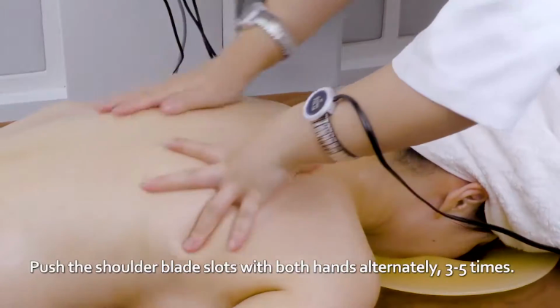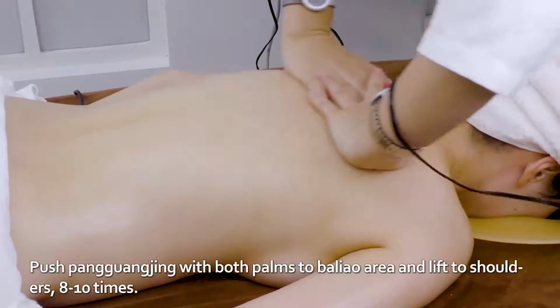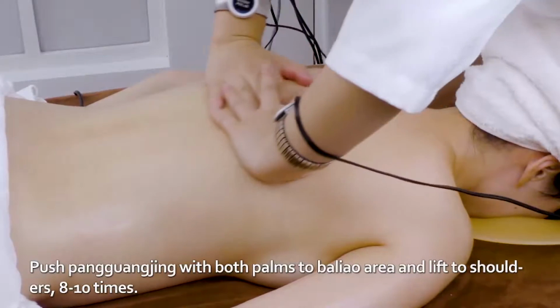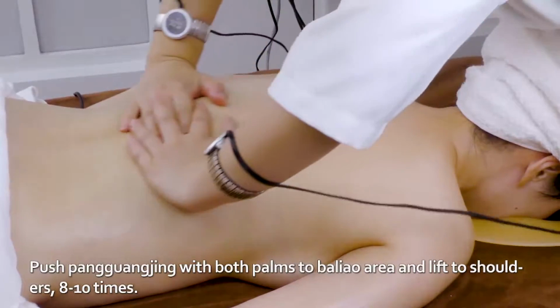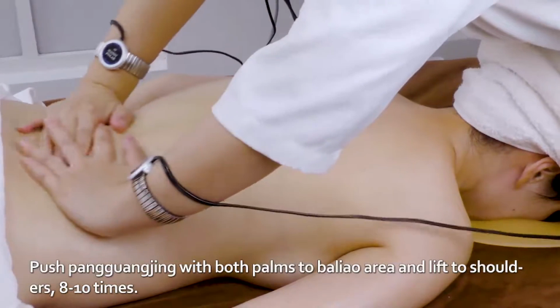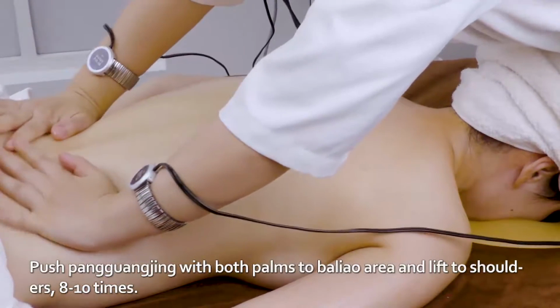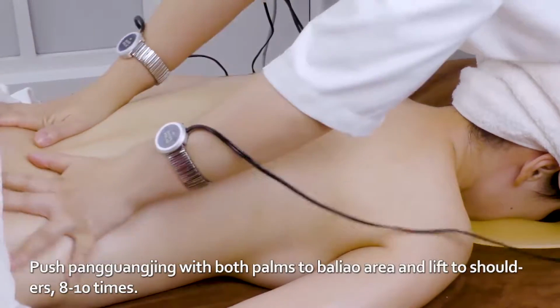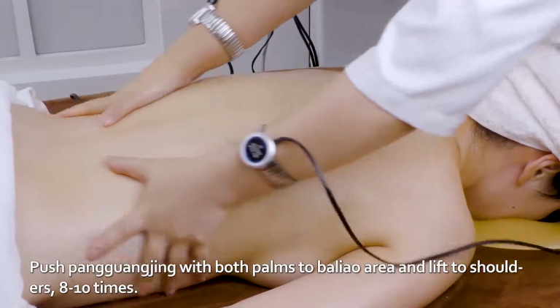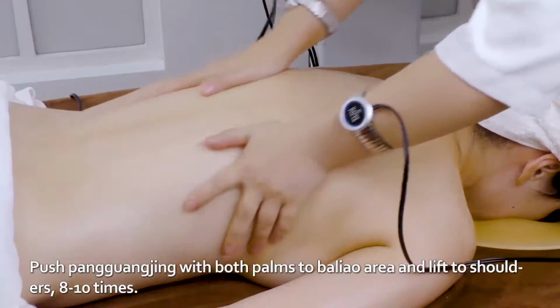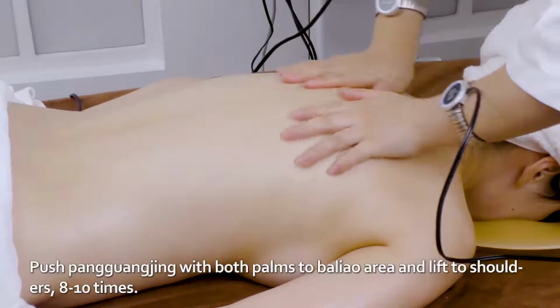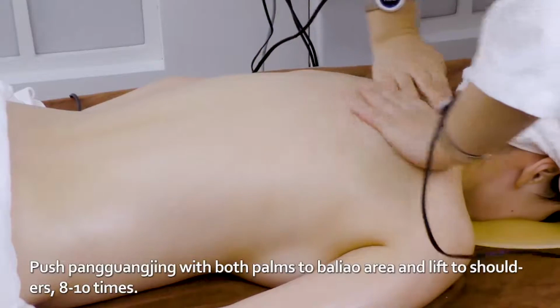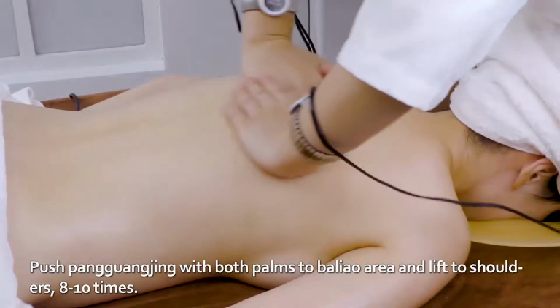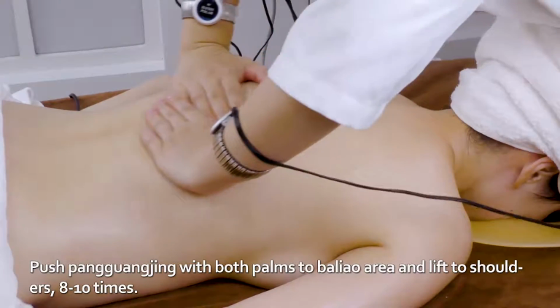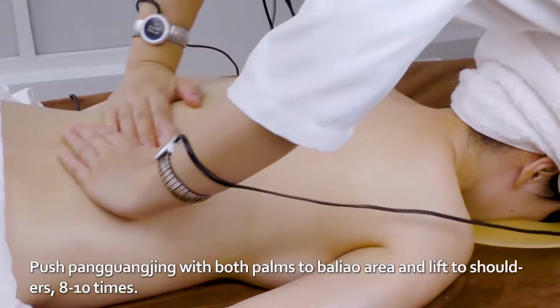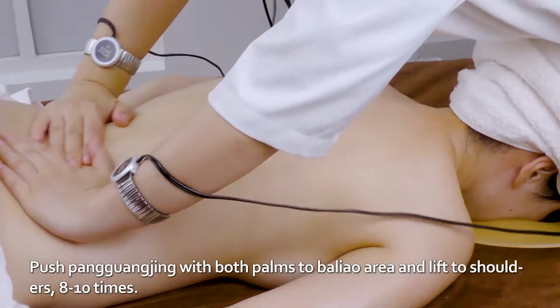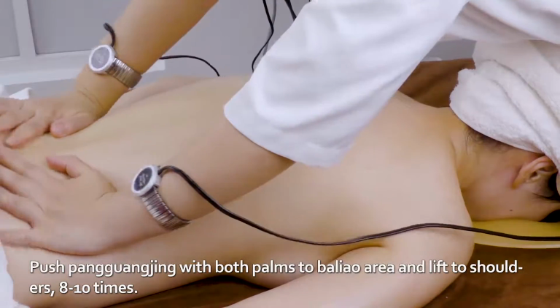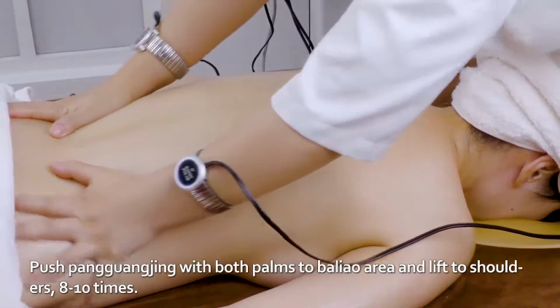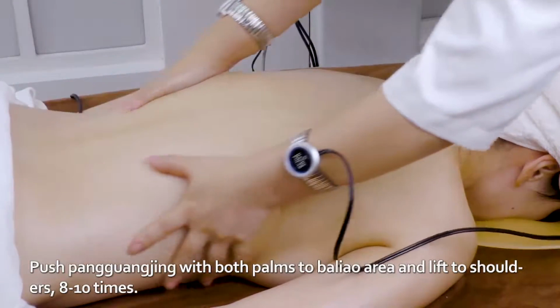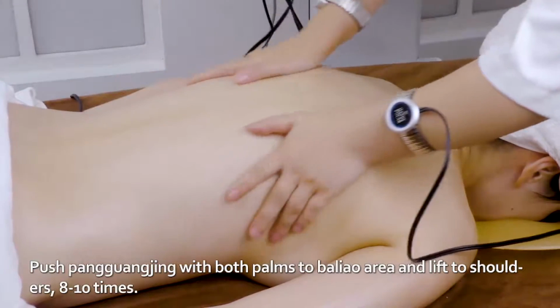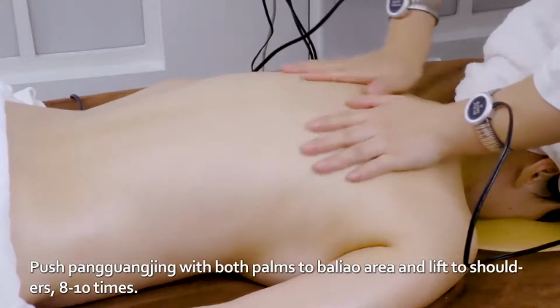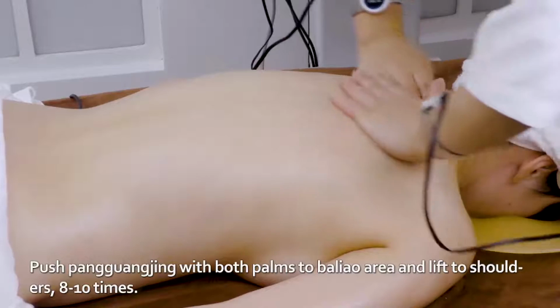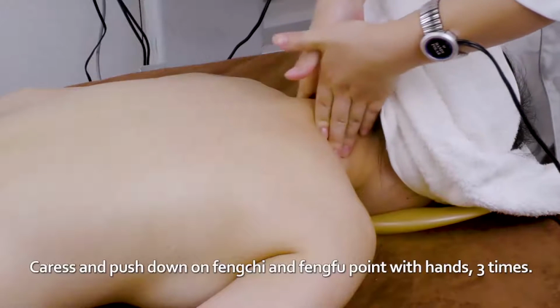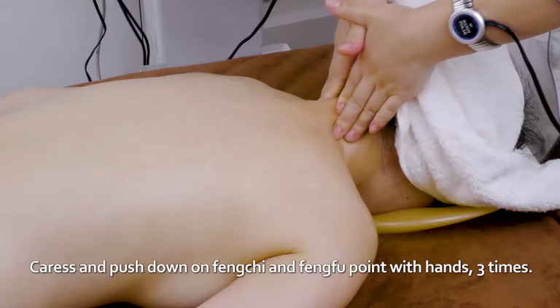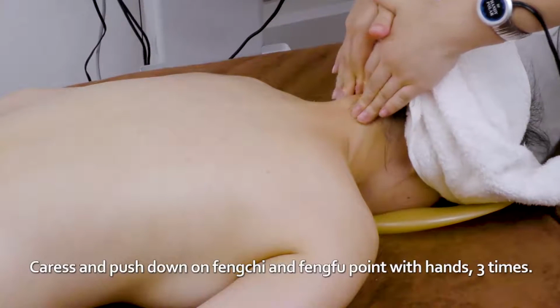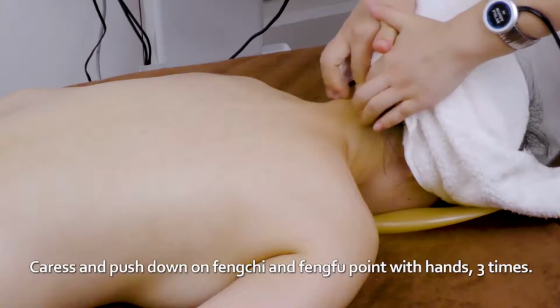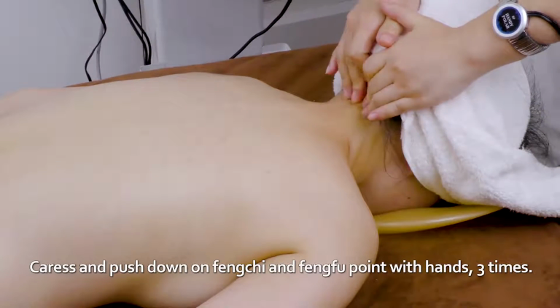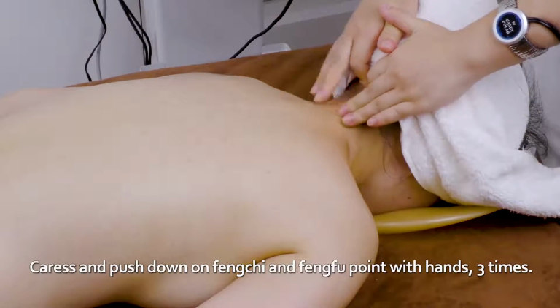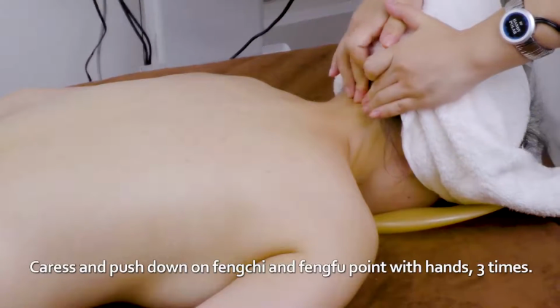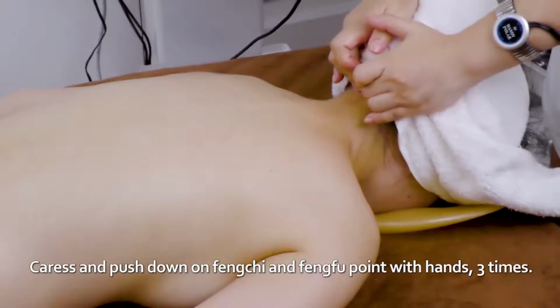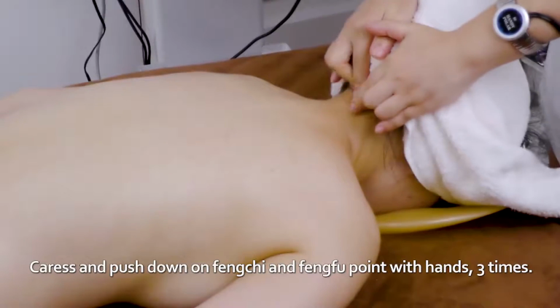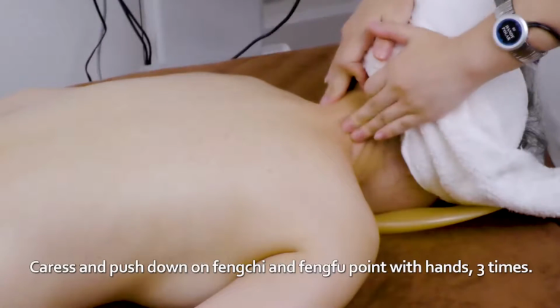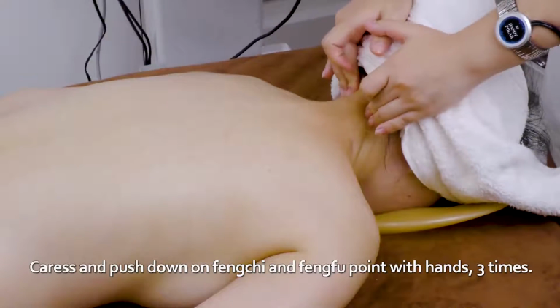Push Pang Guang Jing with both palms to Ba Liao area and lift to shoulders eight to ten times. Caress and push down on Feng Chi and Feng Fu point with hands three times.